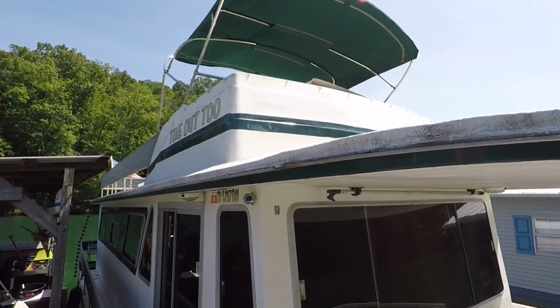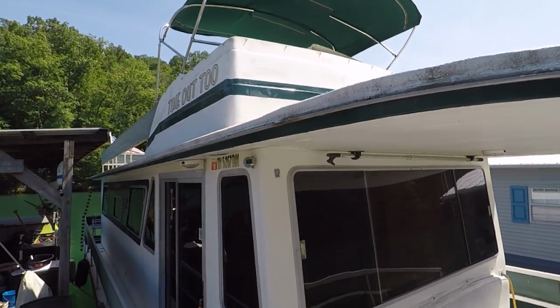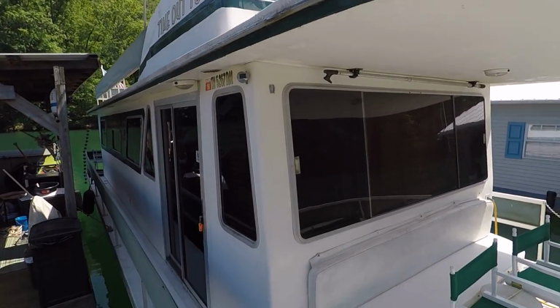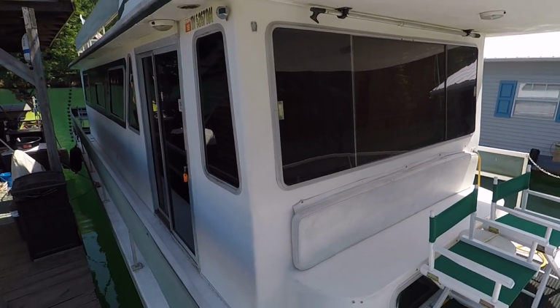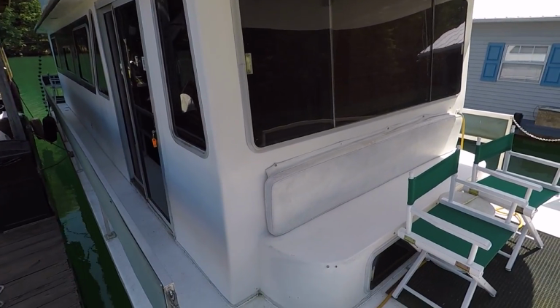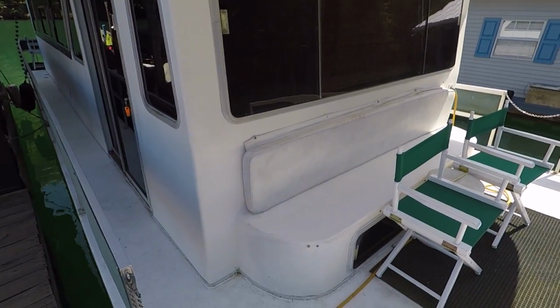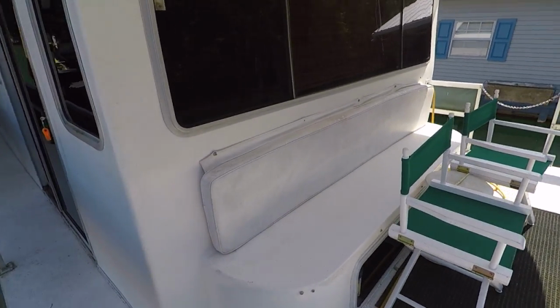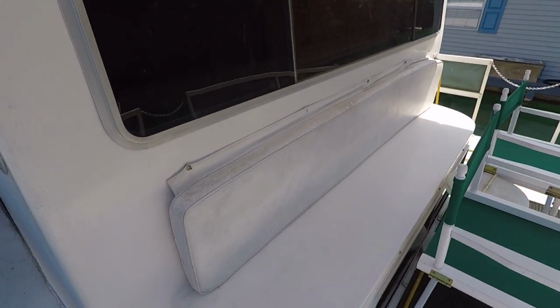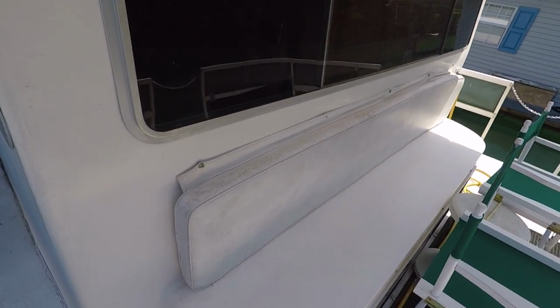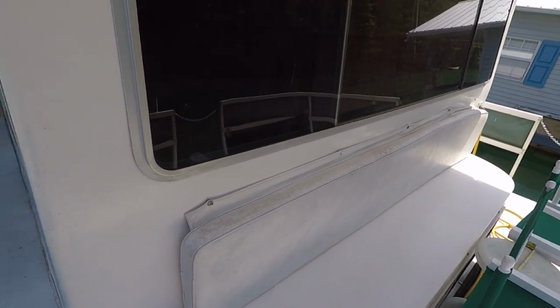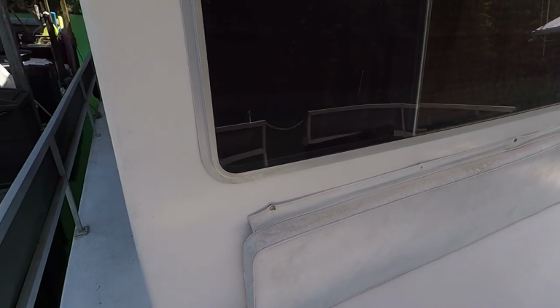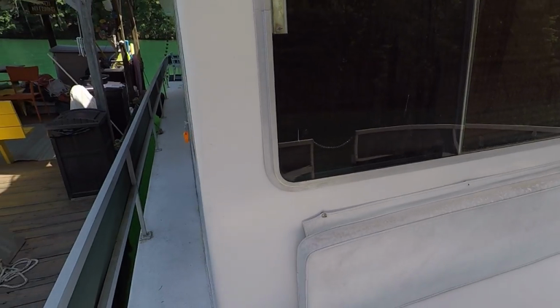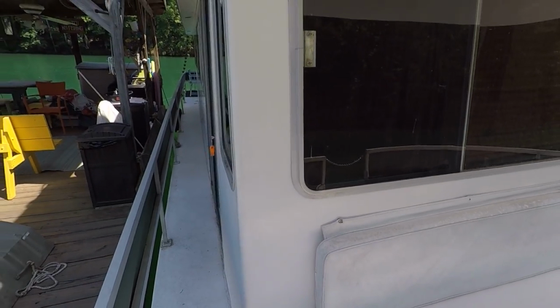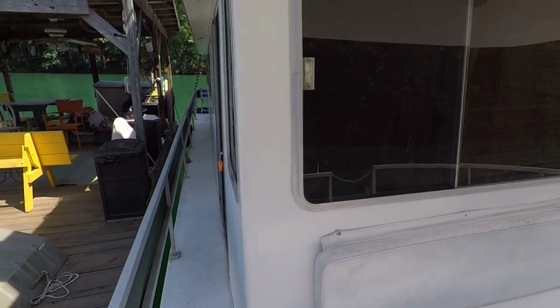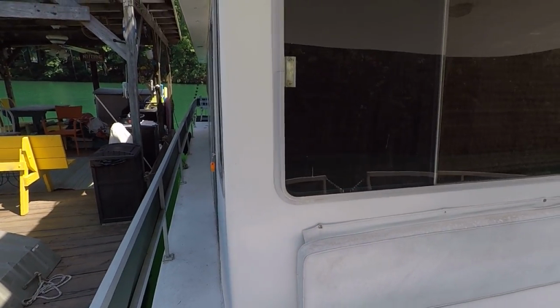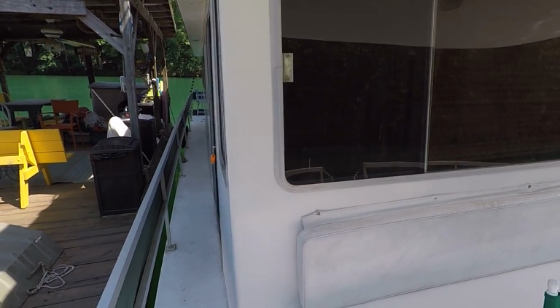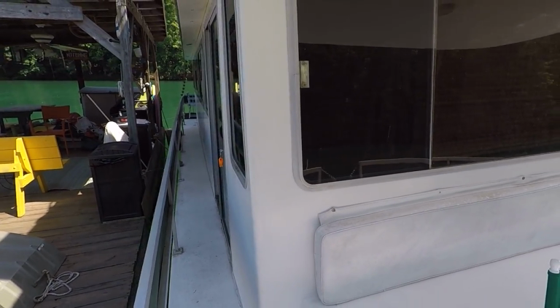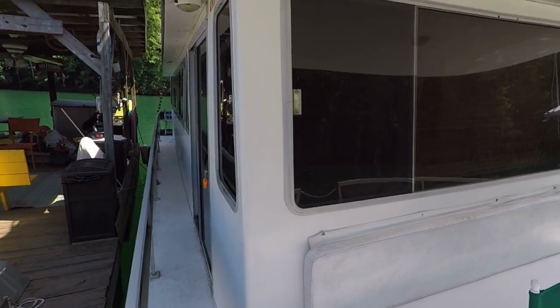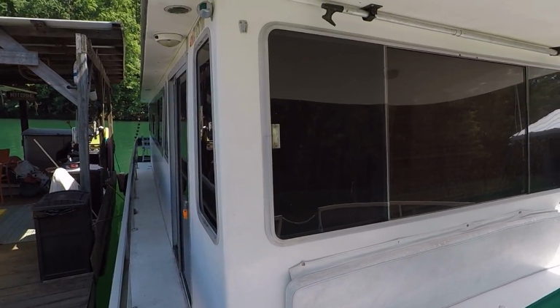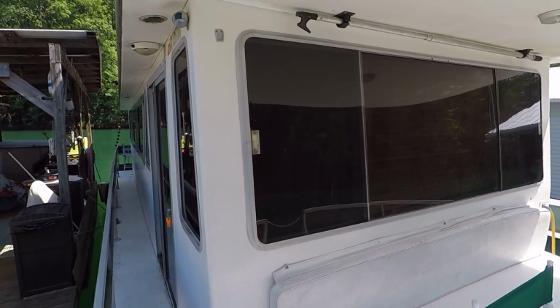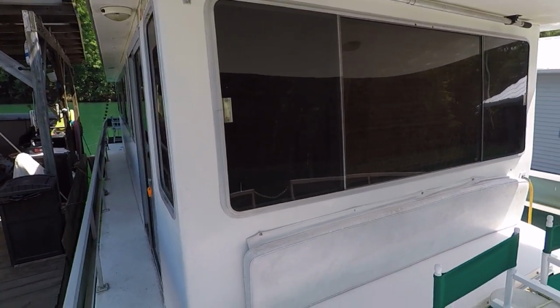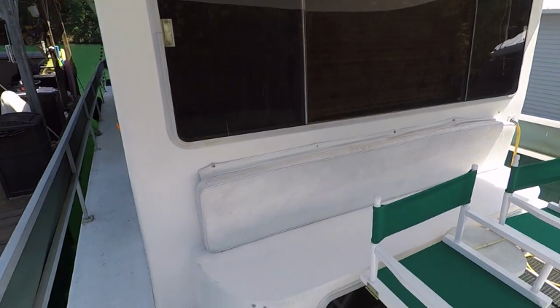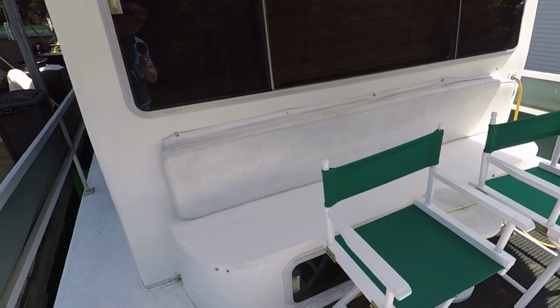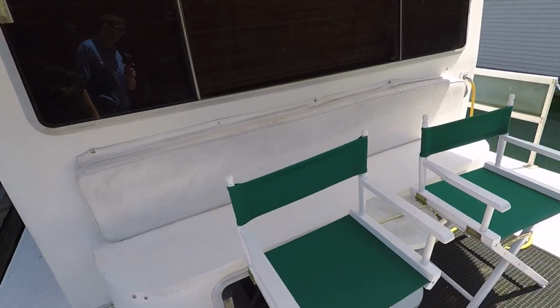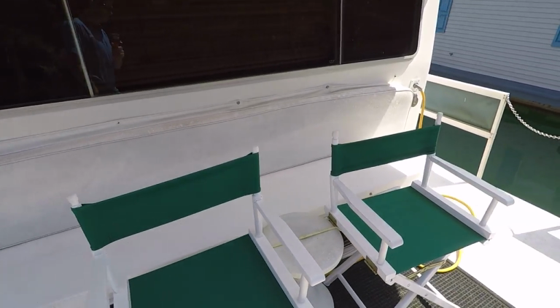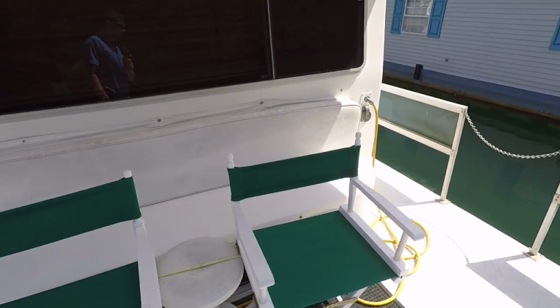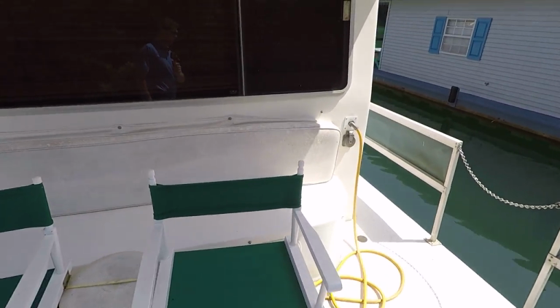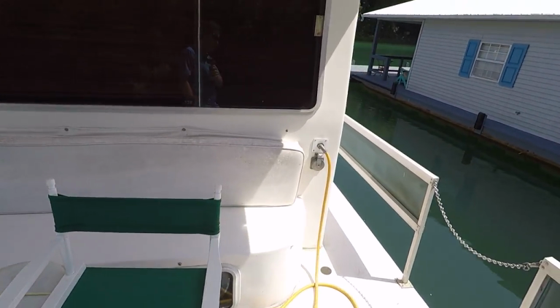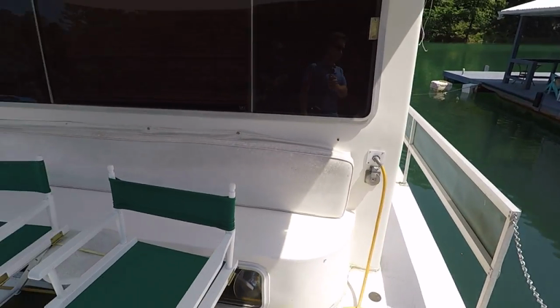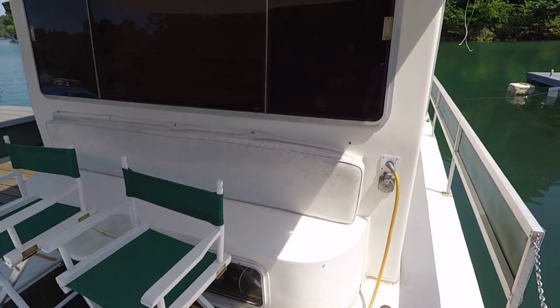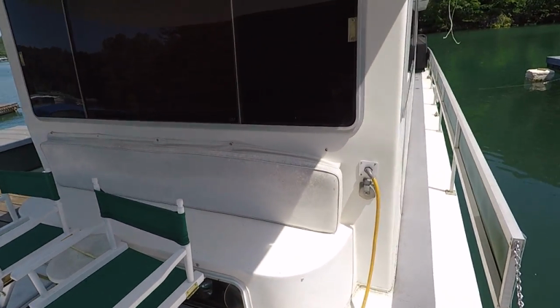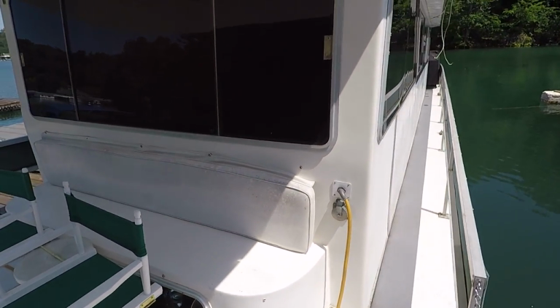Got a flybridge upstairs — we'll get to that soon. In 2017, the roof and the side decks were re-gelcoated. Bottom paint was done around the year 2000.